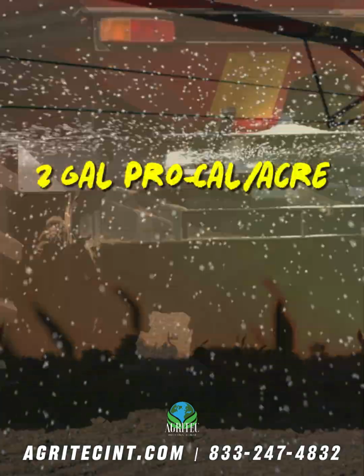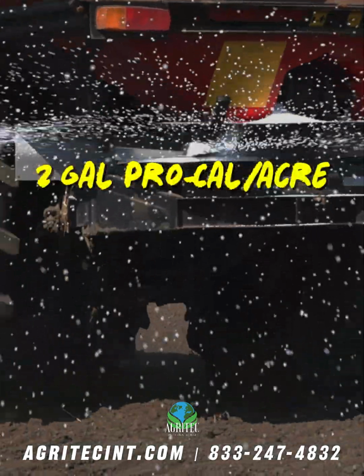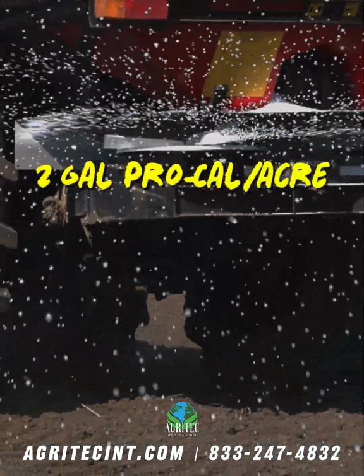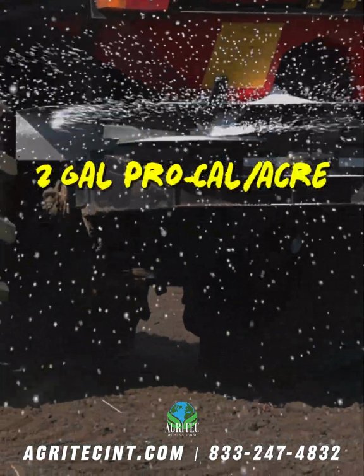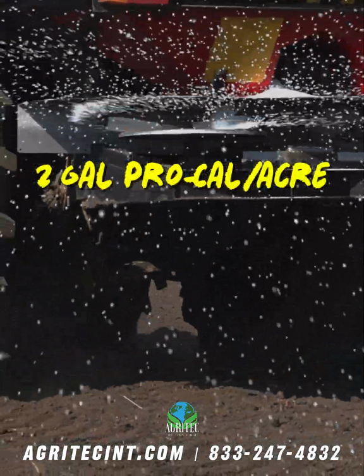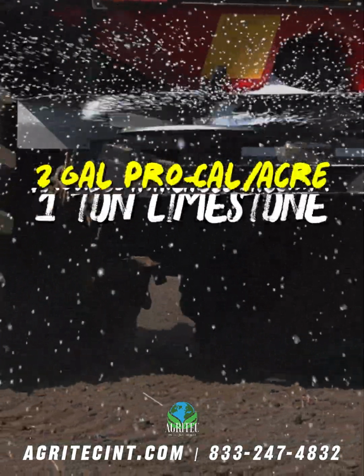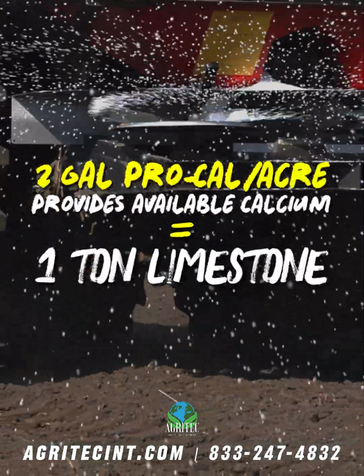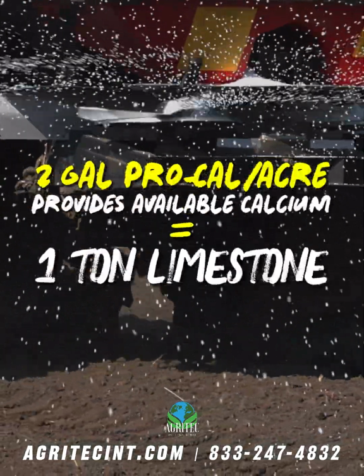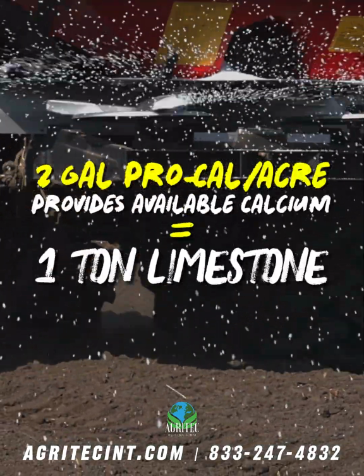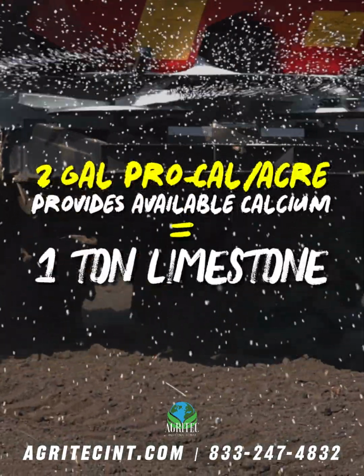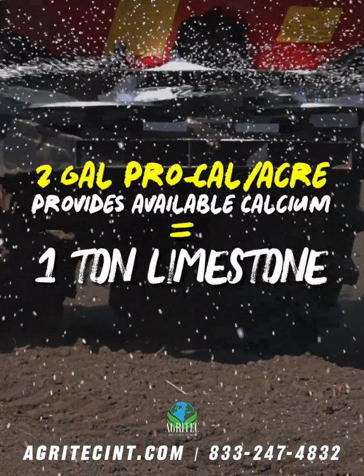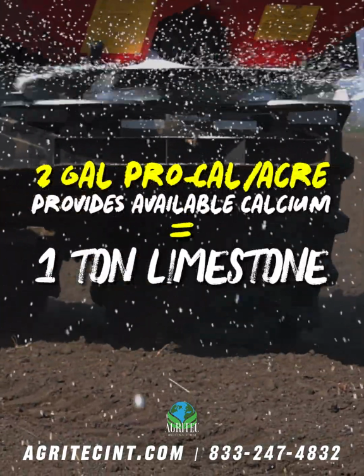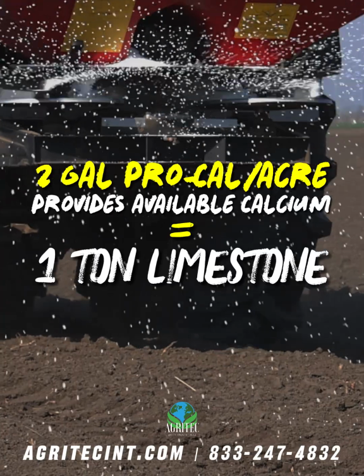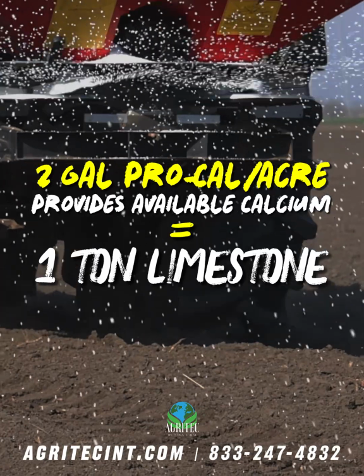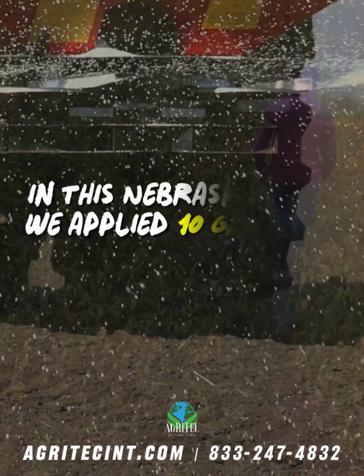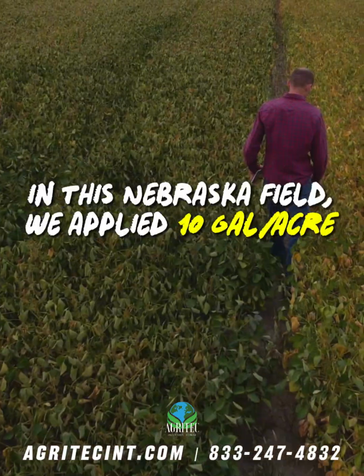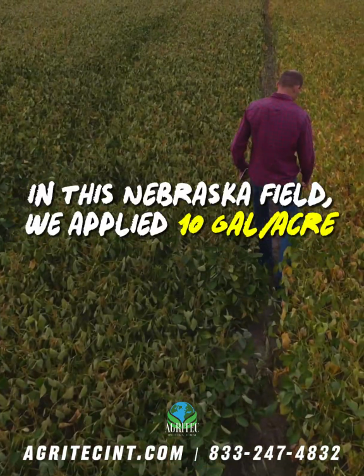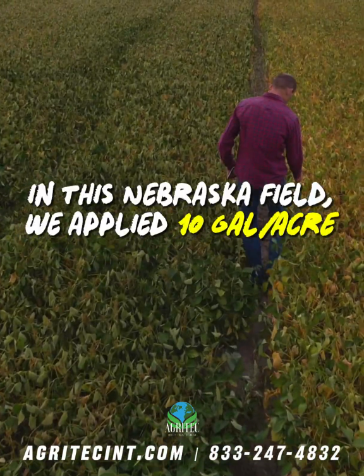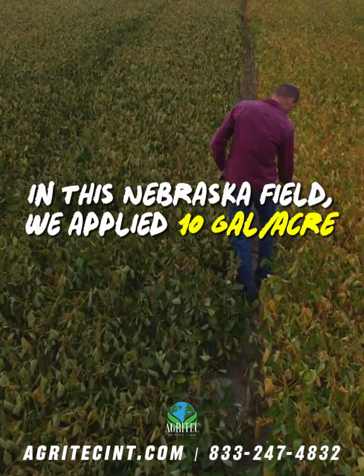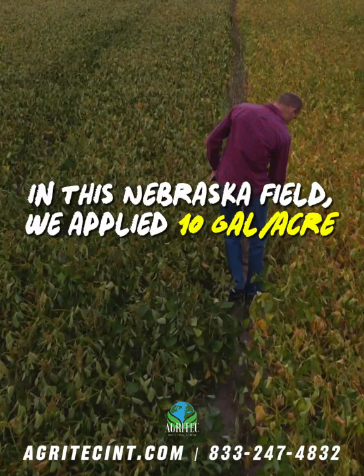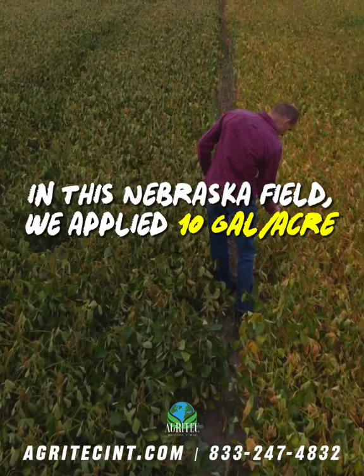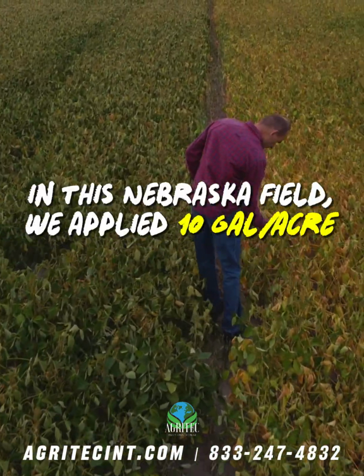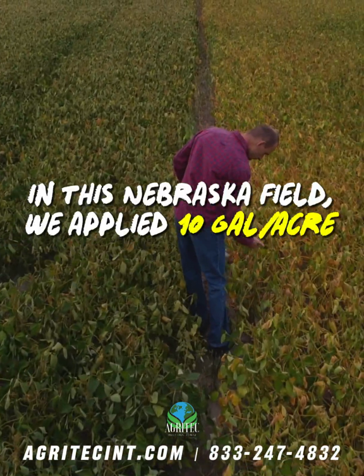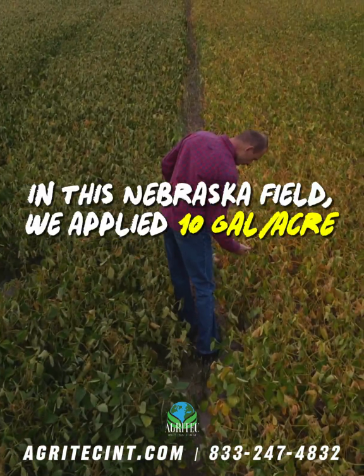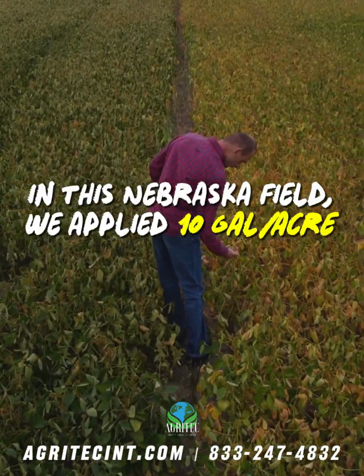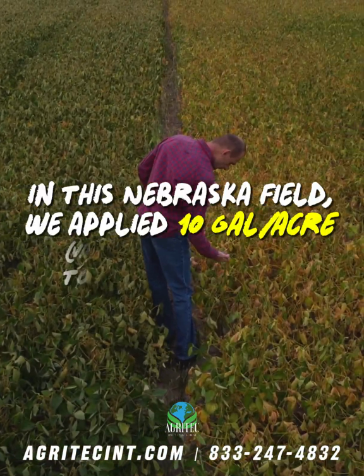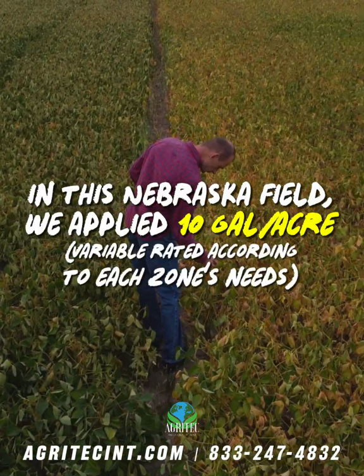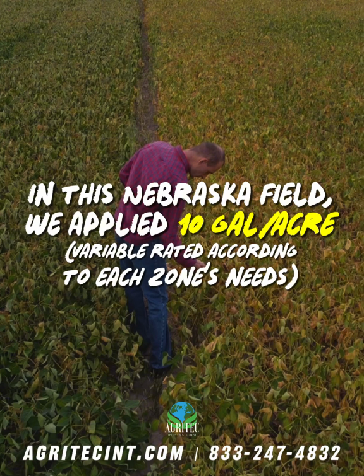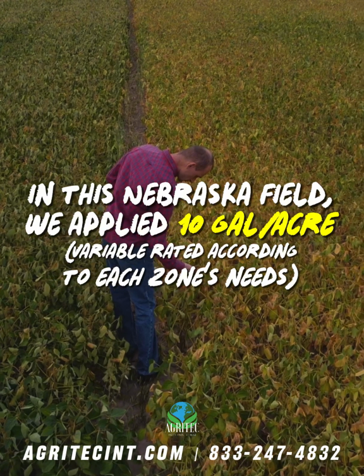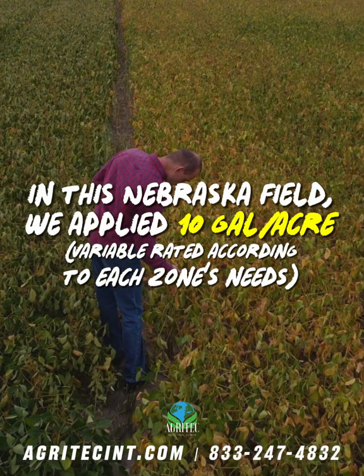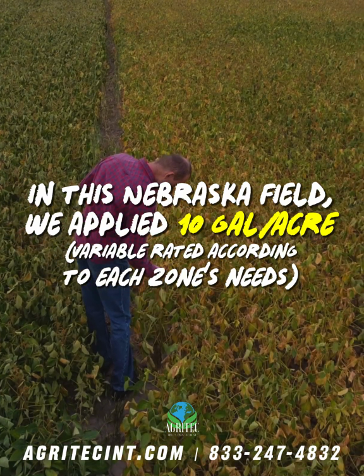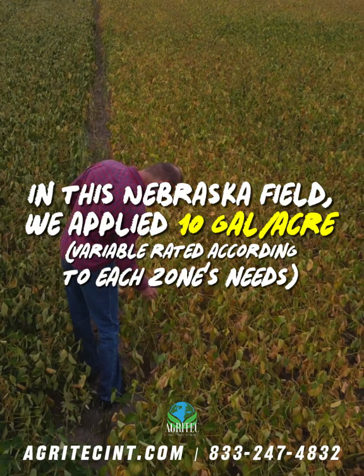Just 2 gallons per acre of ProCal provides the same available calcium as a ton of limestone. In this Nebraska field, we applied 10 gallons per acre, variable rated according to each zone's needs.